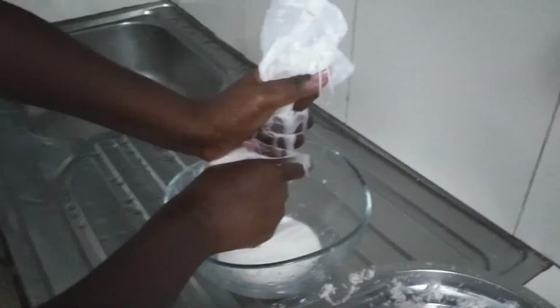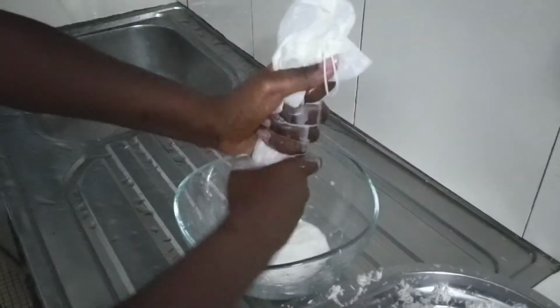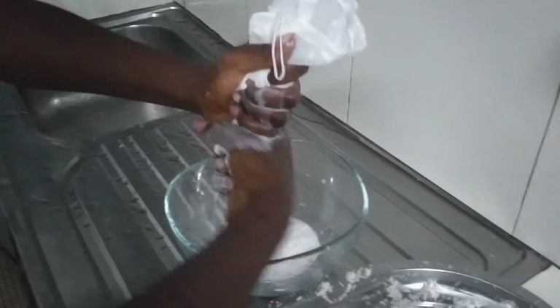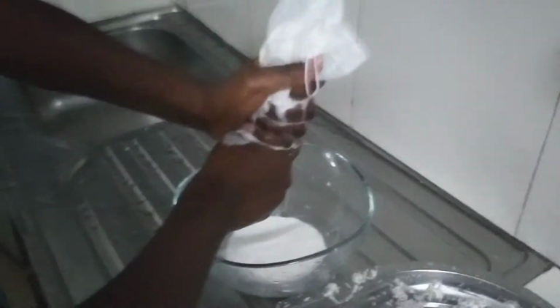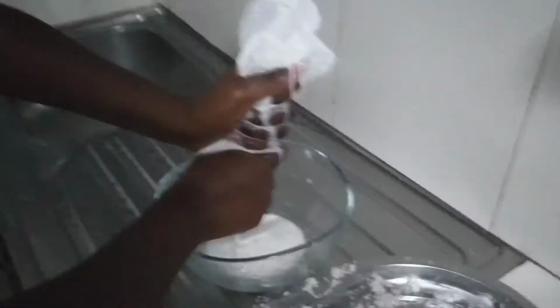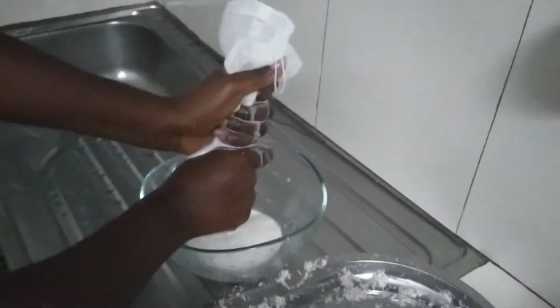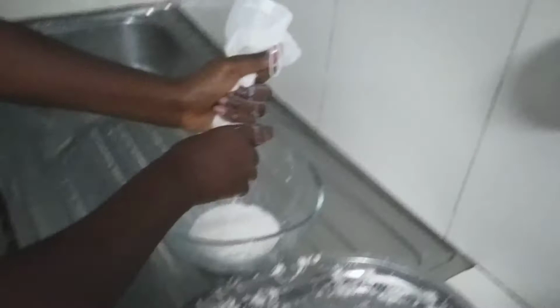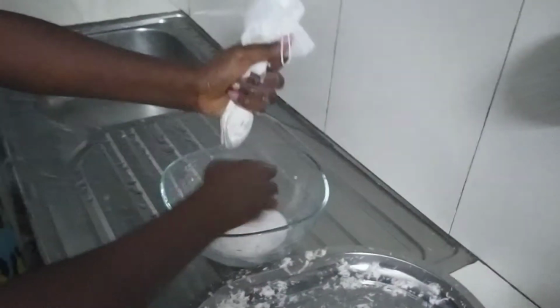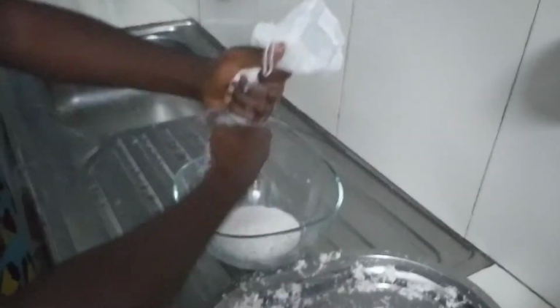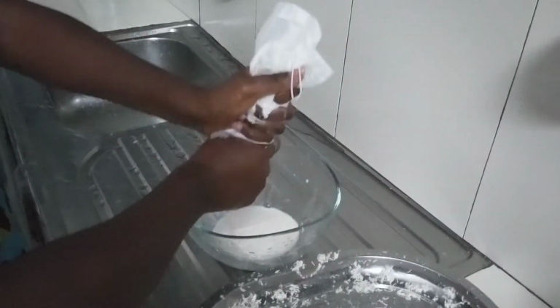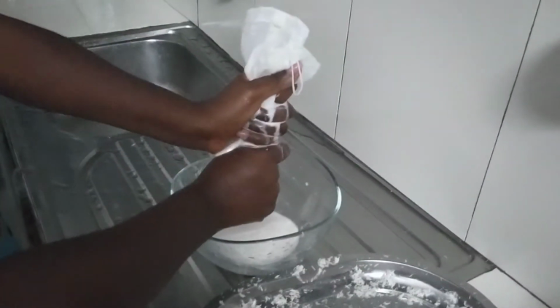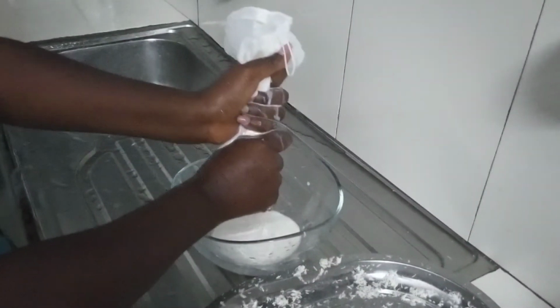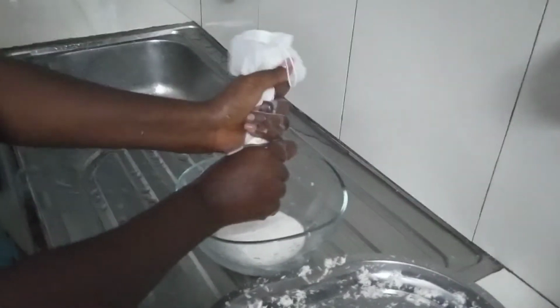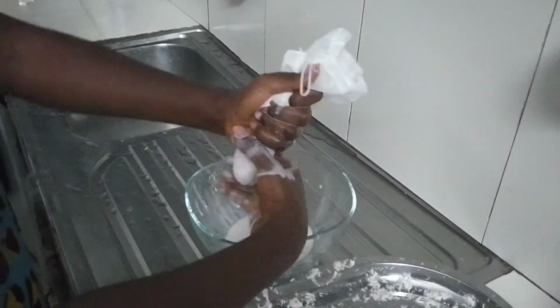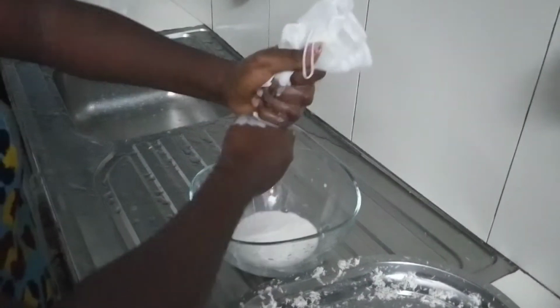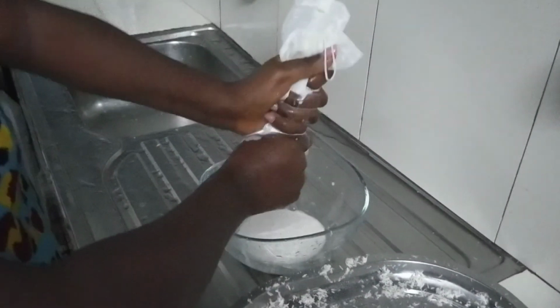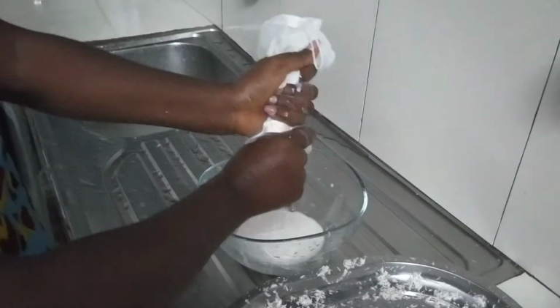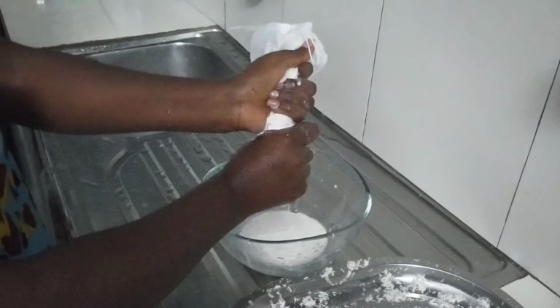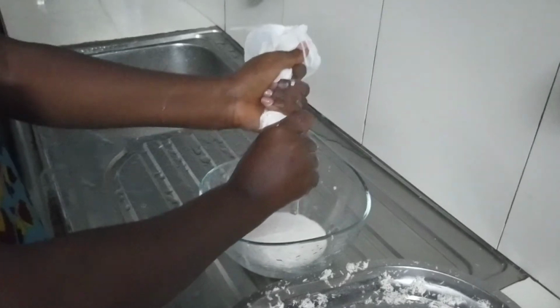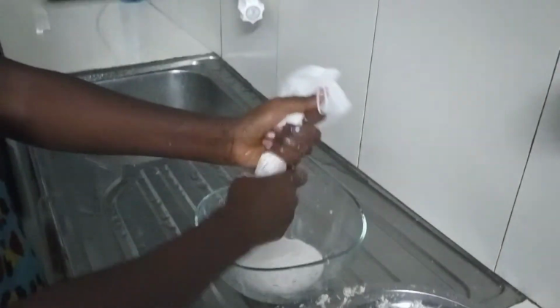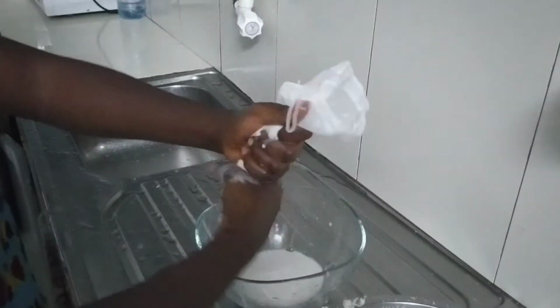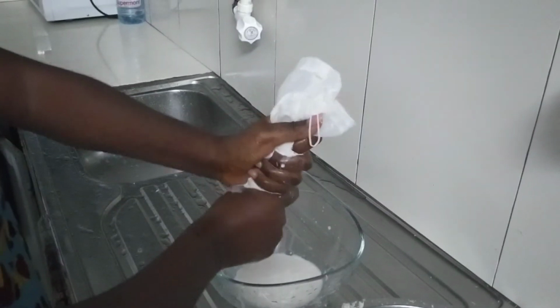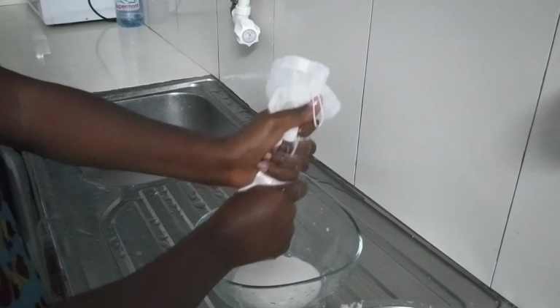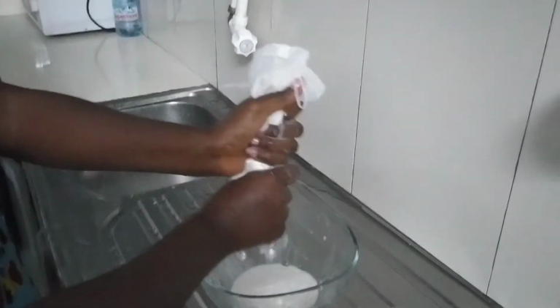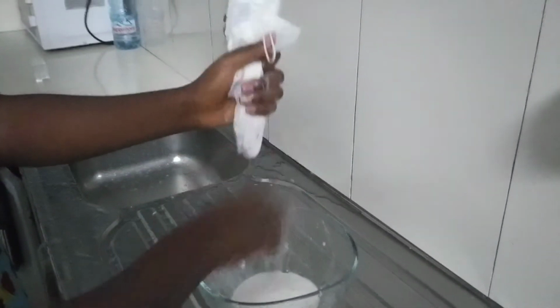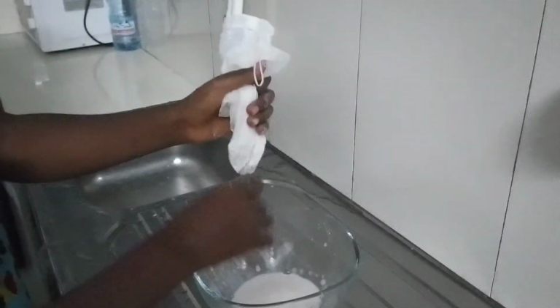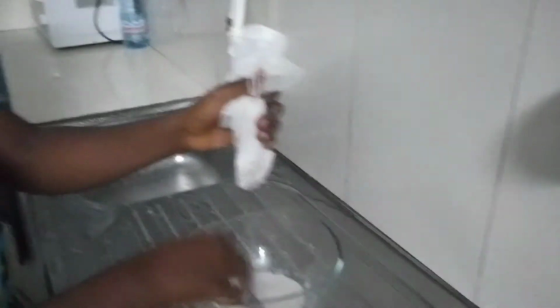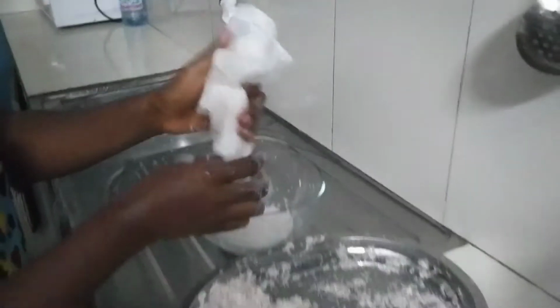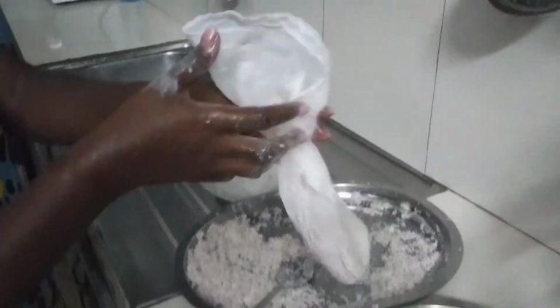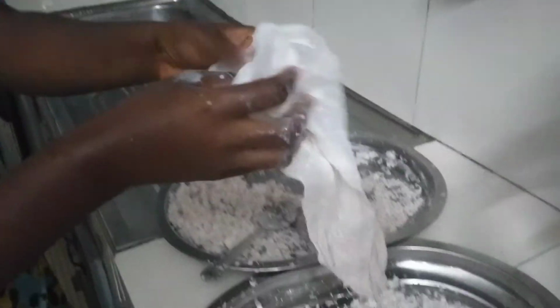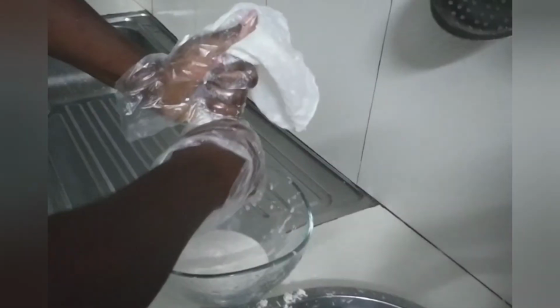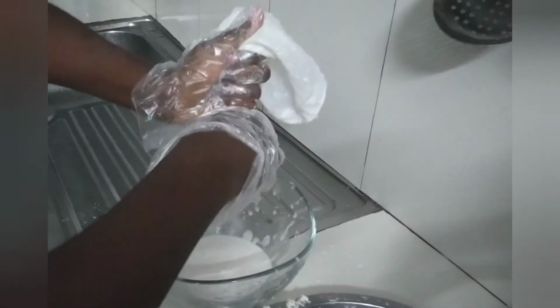Because if you use a blender, you have to put water and then you need to put it in the refrigerator, and then you come and extract the next day and all of that. But I prefer to have my fresh coconut milk by grating and squeezing.